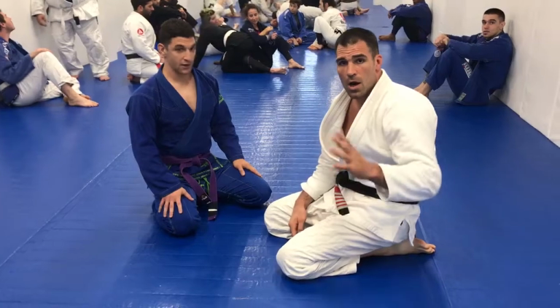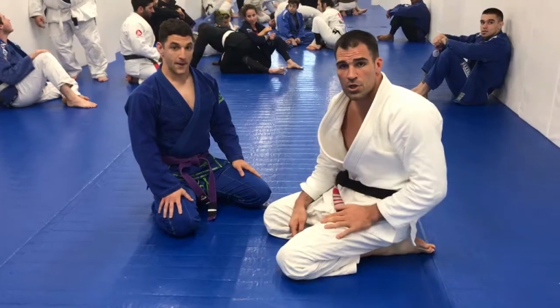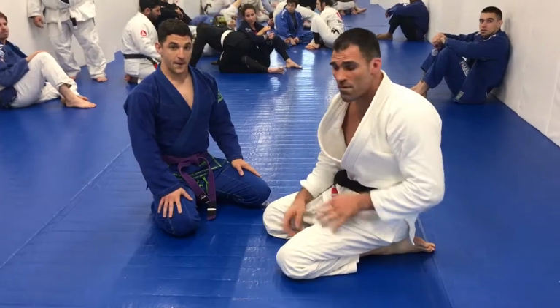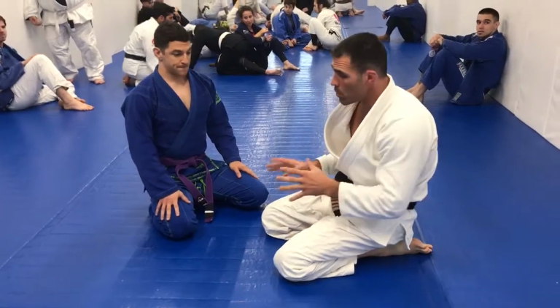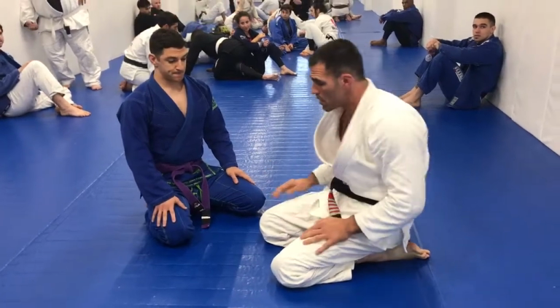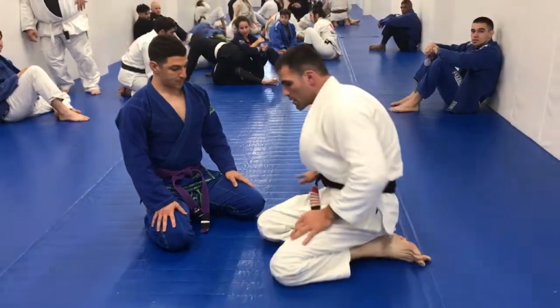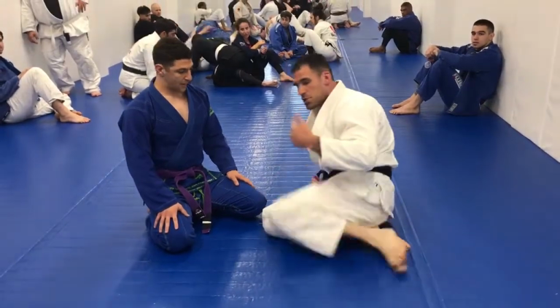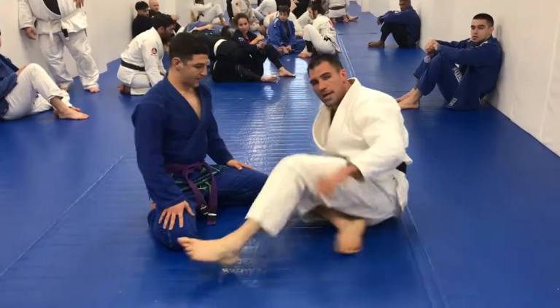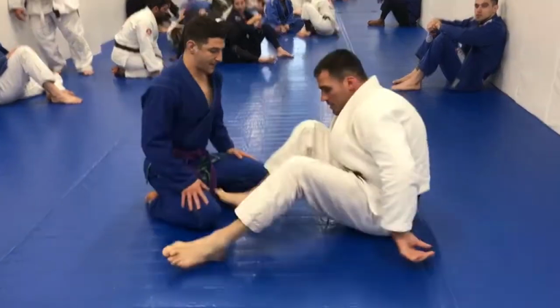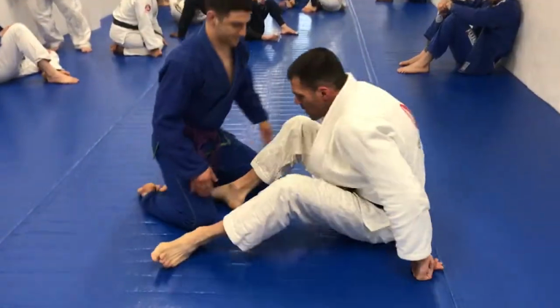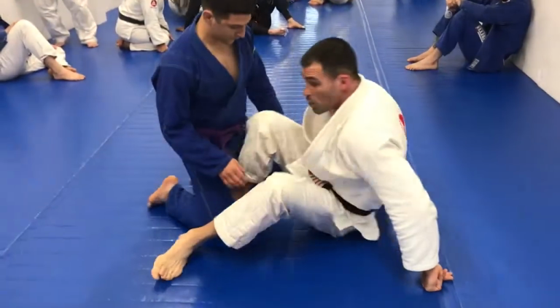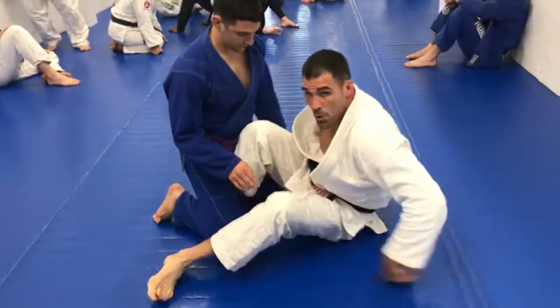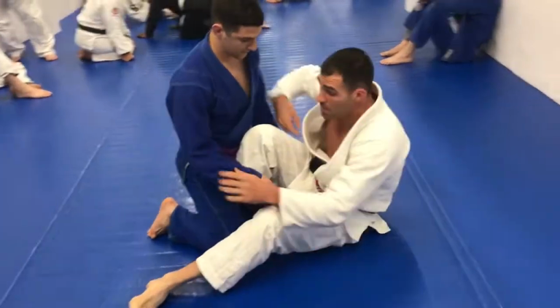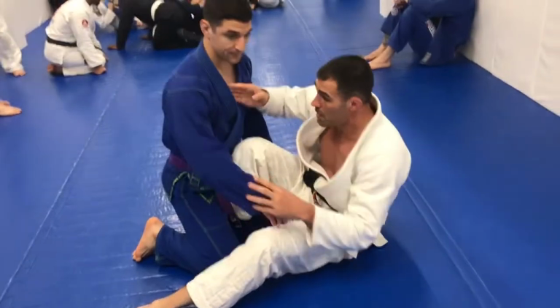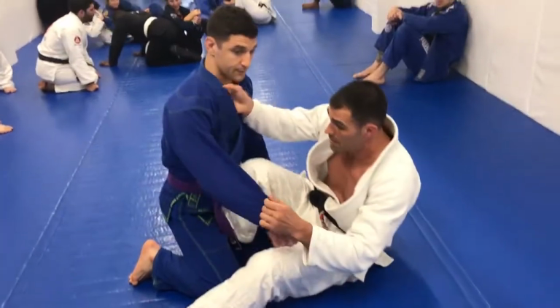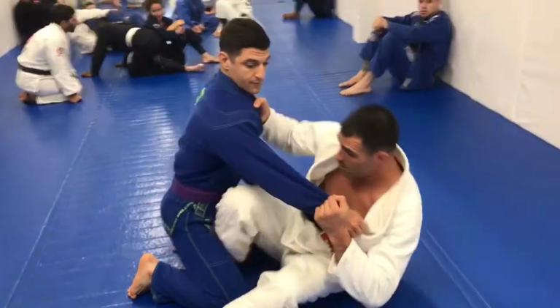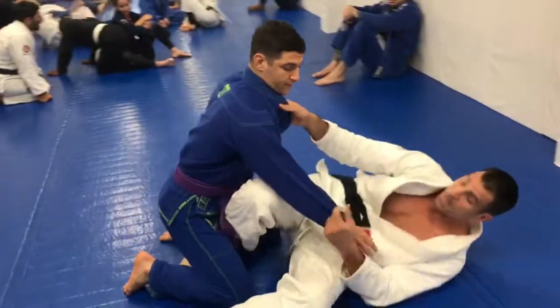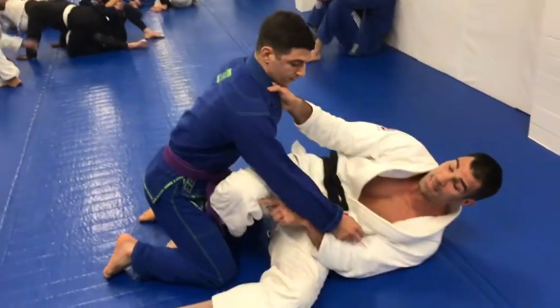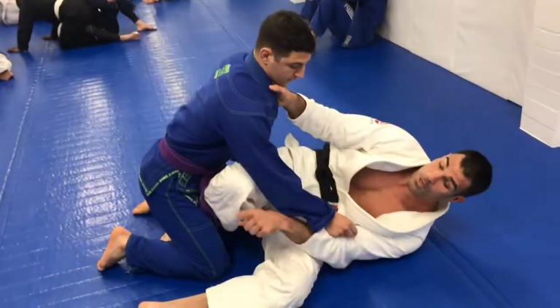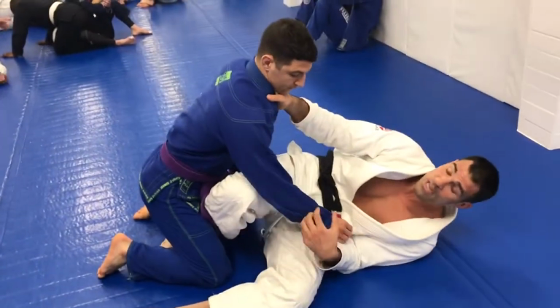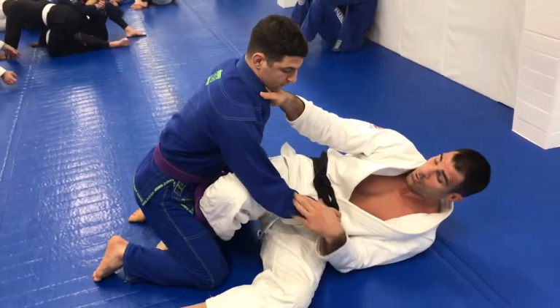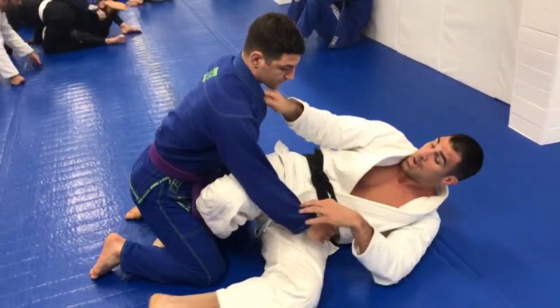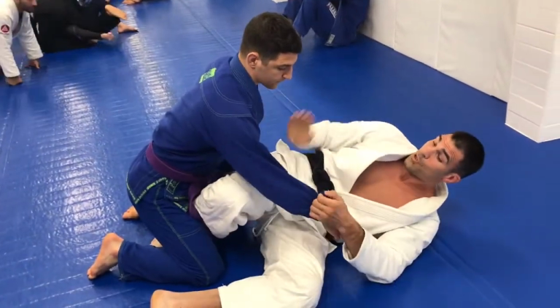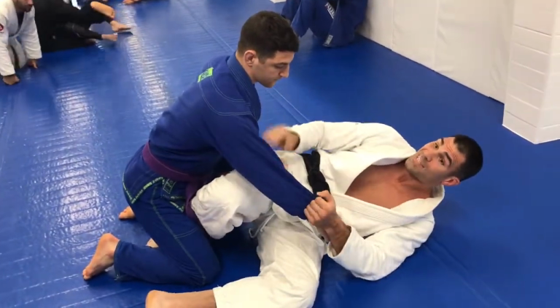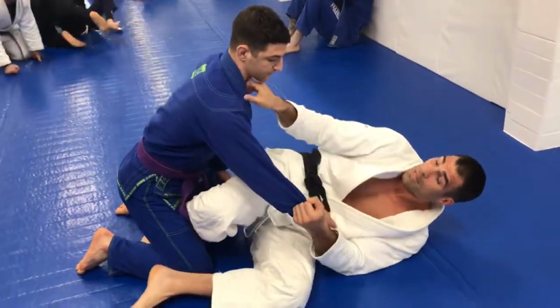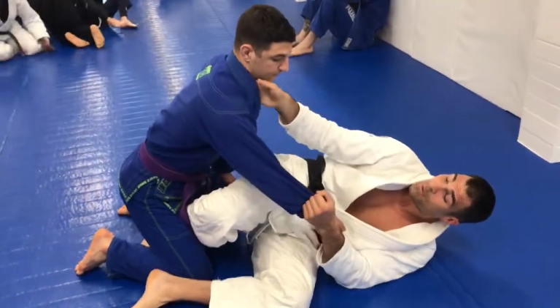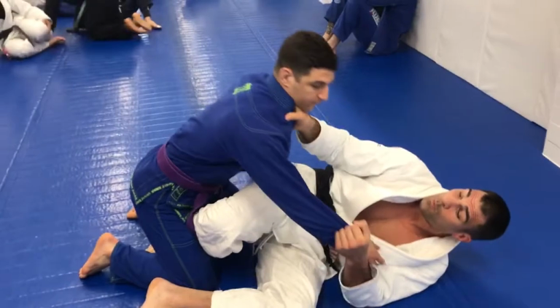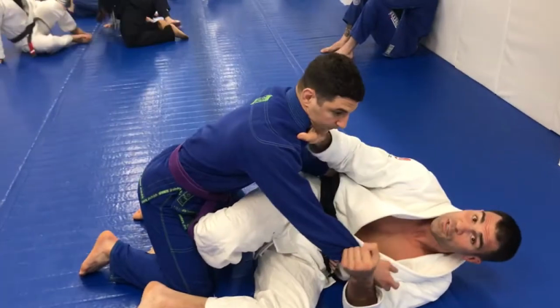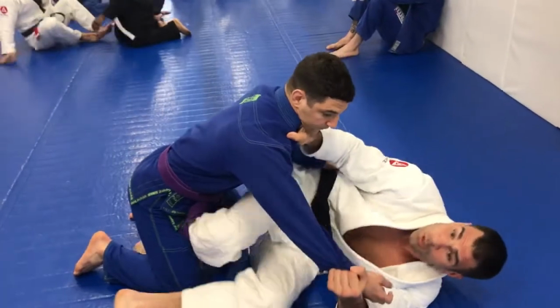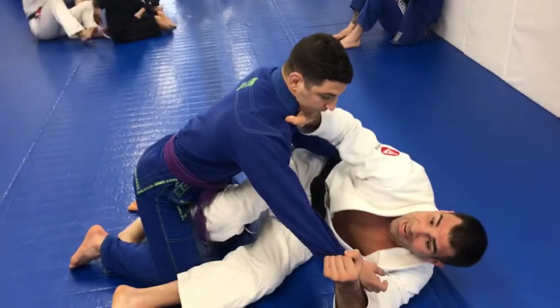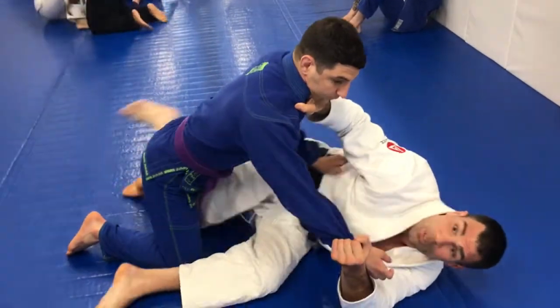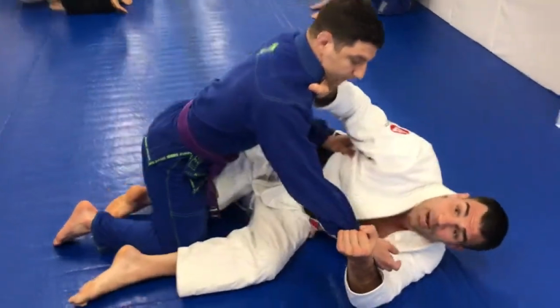Alright, I want to show a move I've been working on to show the same class. So it's off the broken butterfly guard here, but now instead of putting my knee through, I'm going to use that same leg — I'm going to pull him off his butt a little bit and I'm going to reach around.